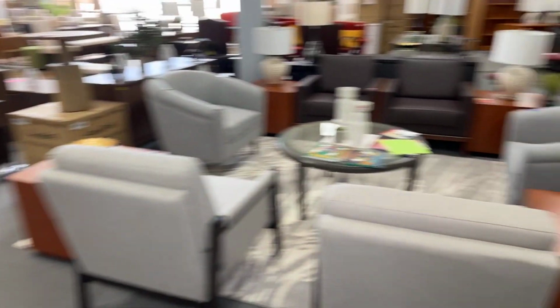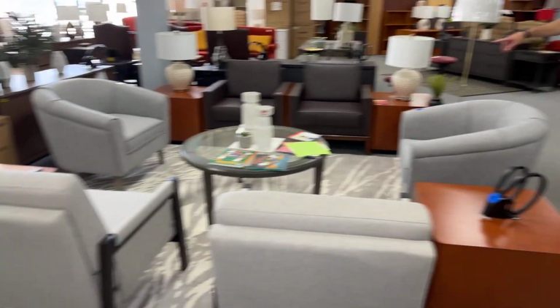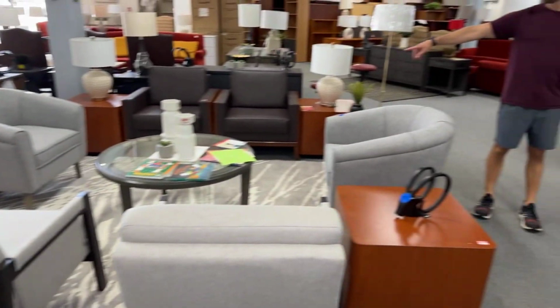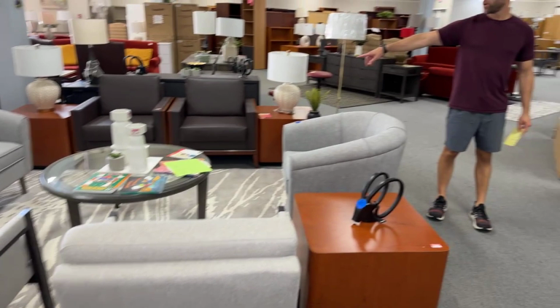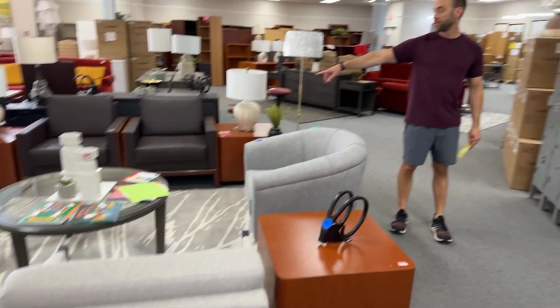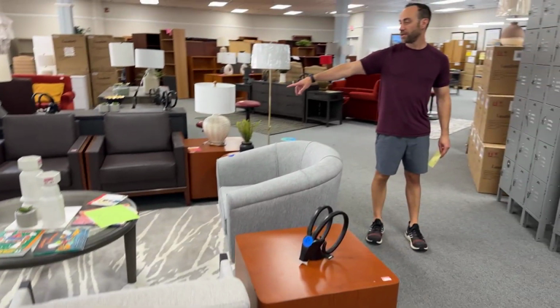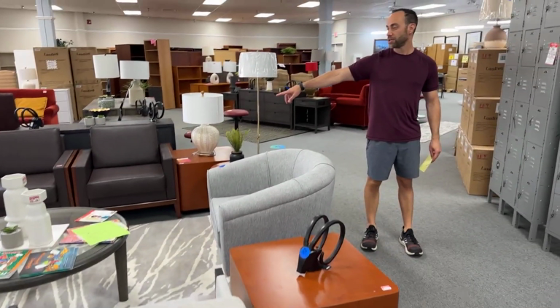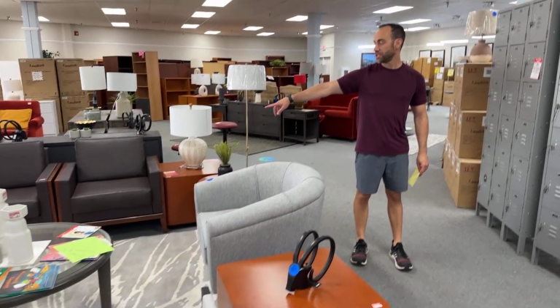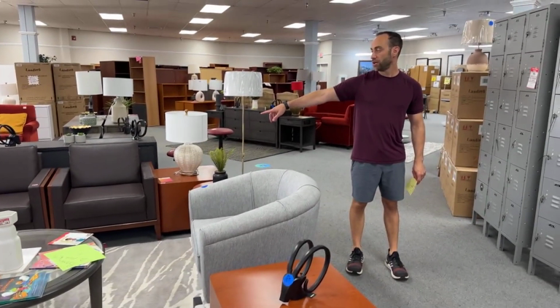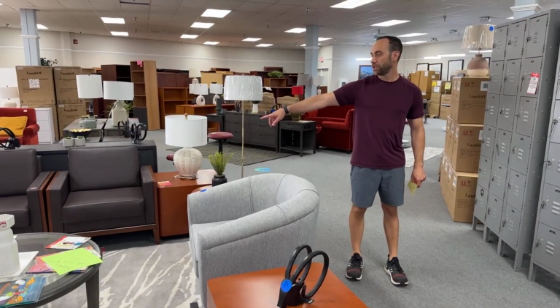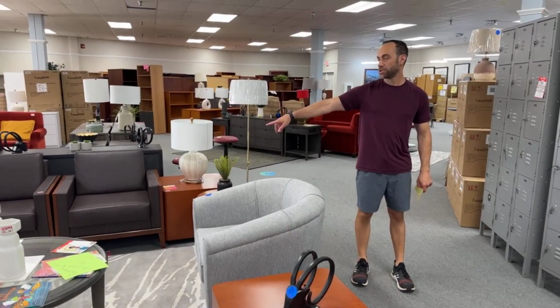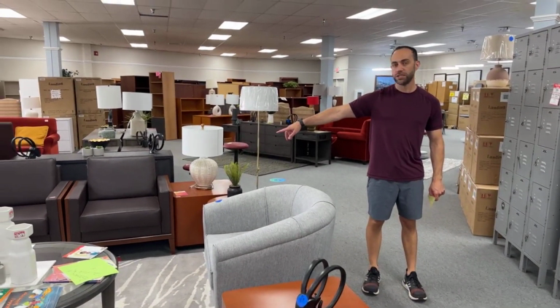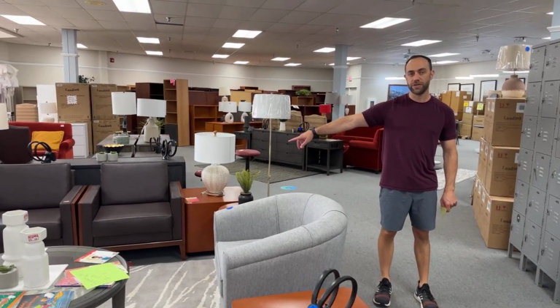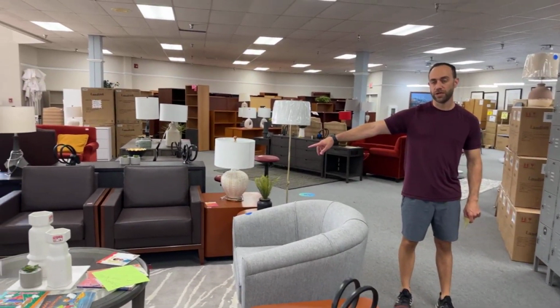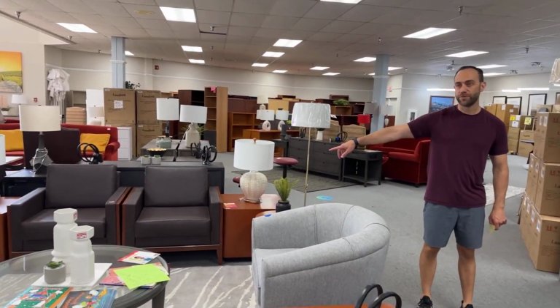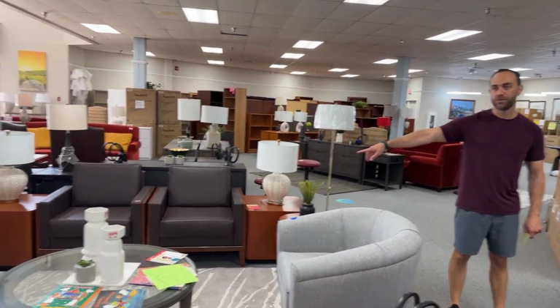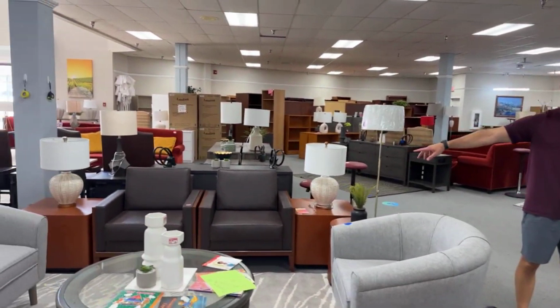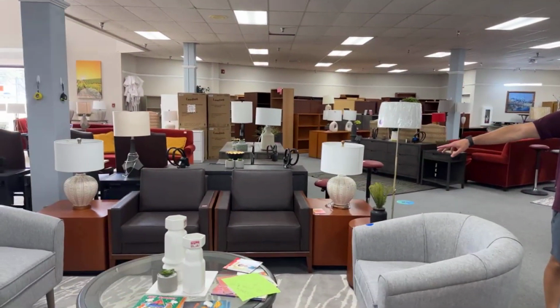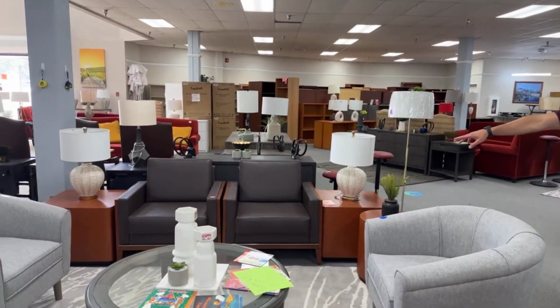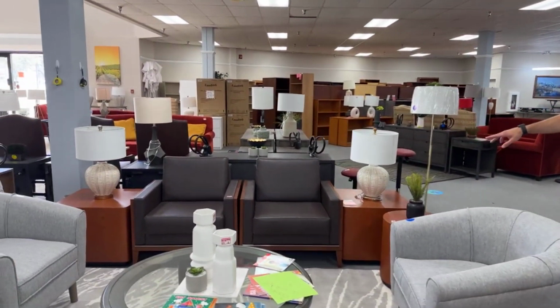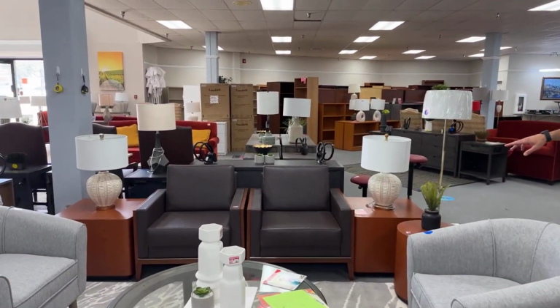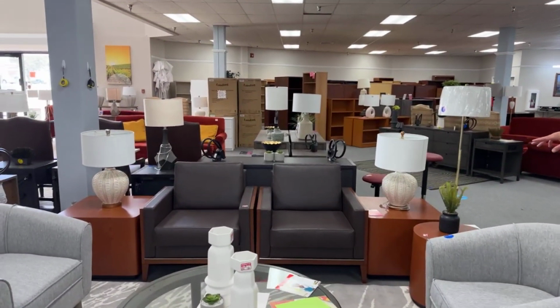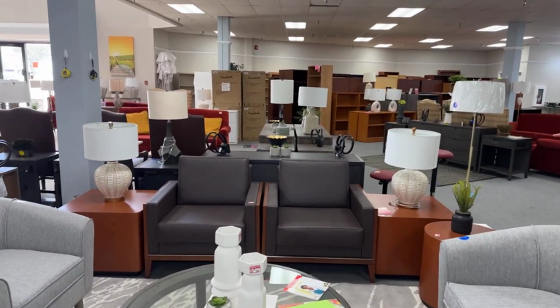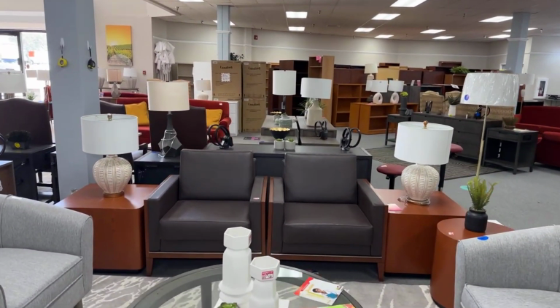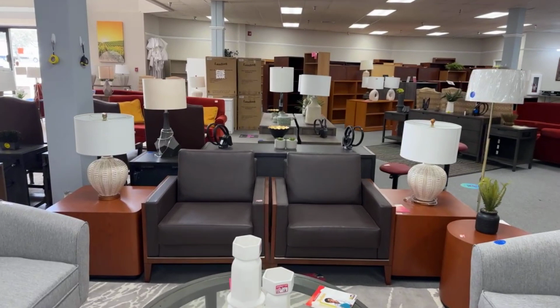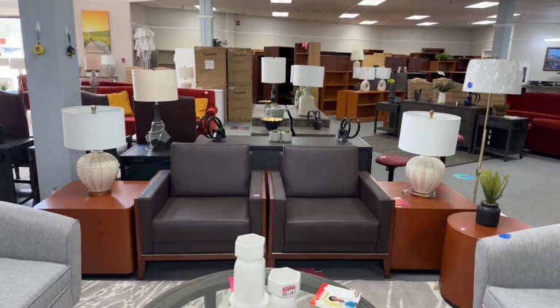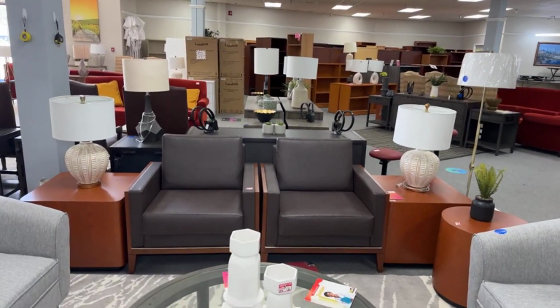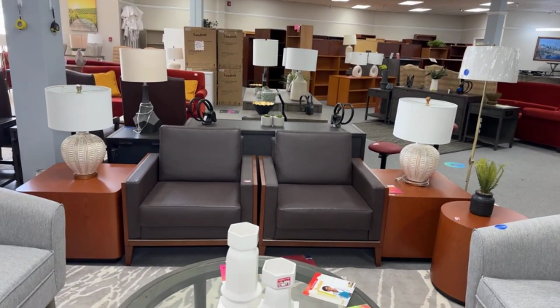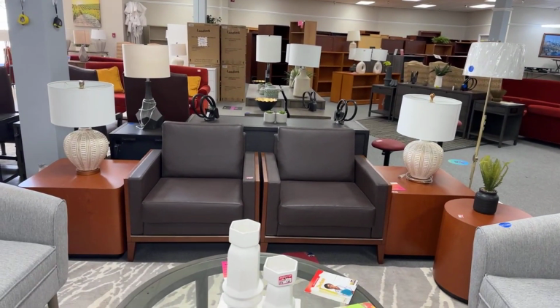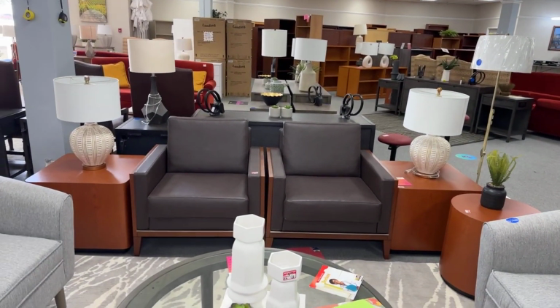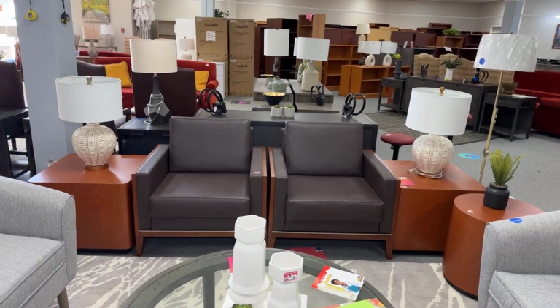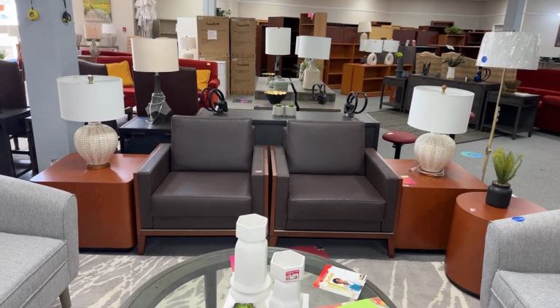These brown chairs — we marked them down. Eric doesn't know; he's gonna see the video when he comes back and be just aghast. $299.99 for the pair of those David Edward chairs.